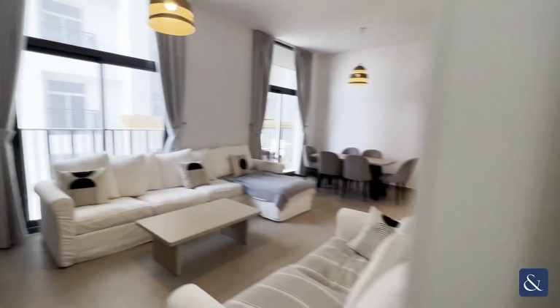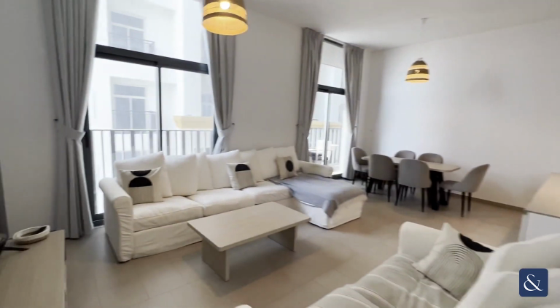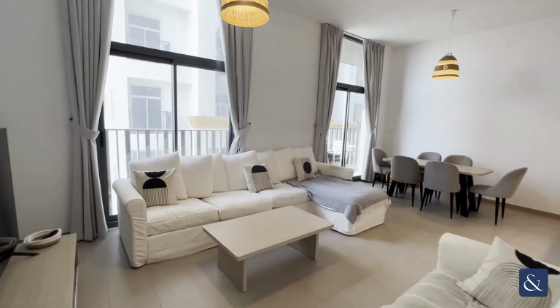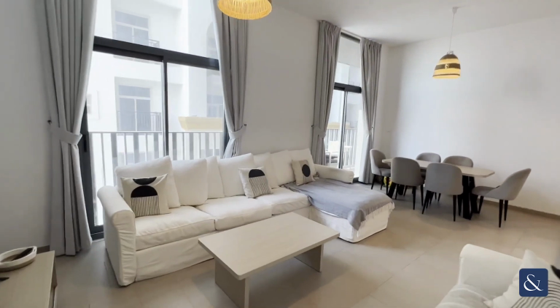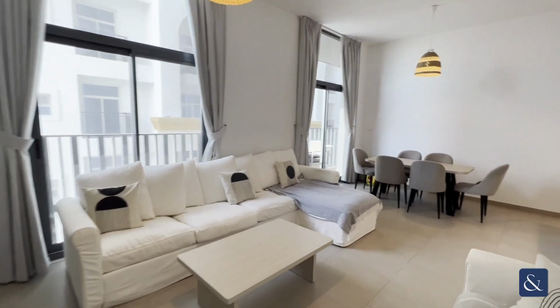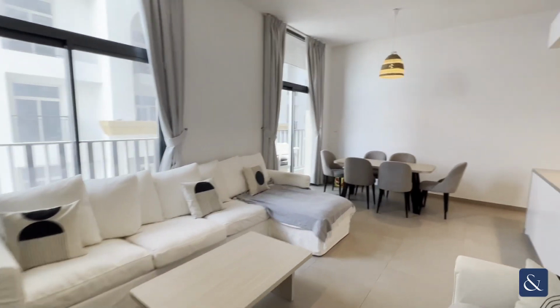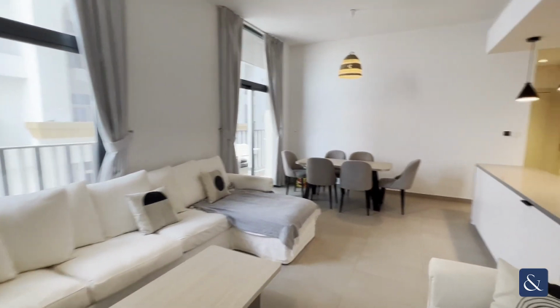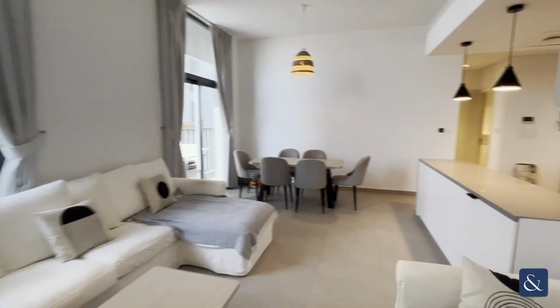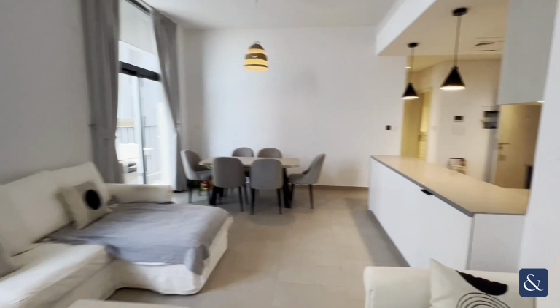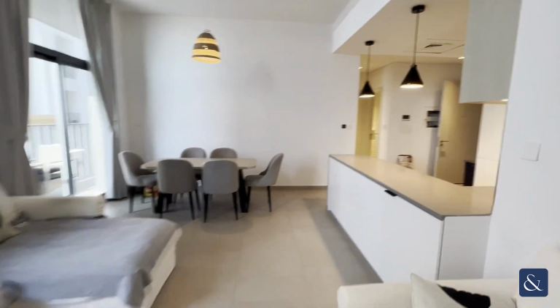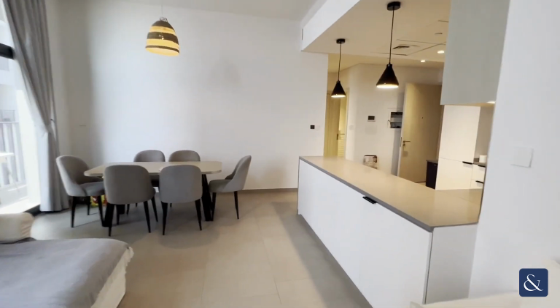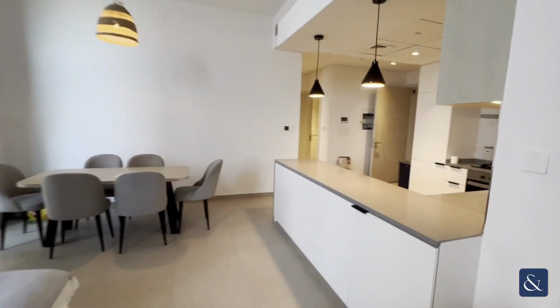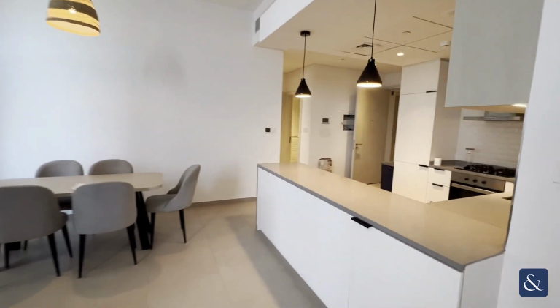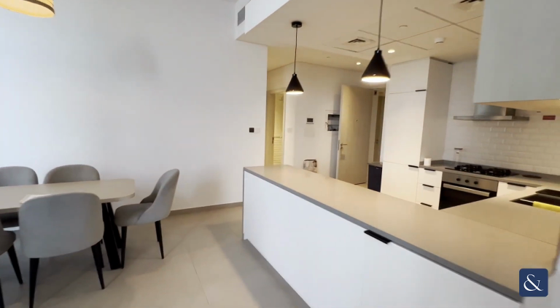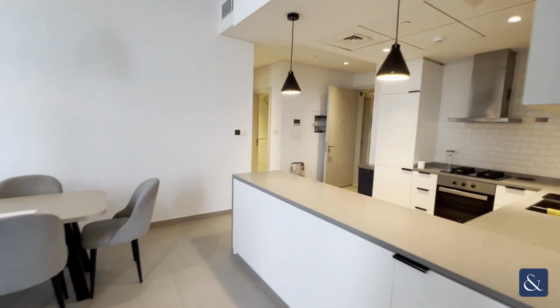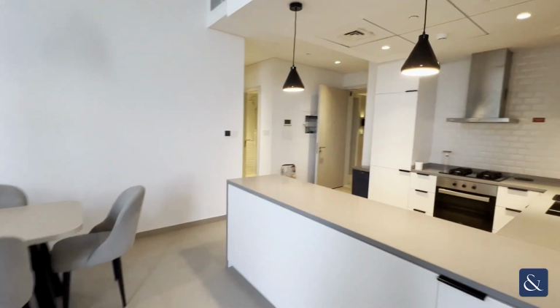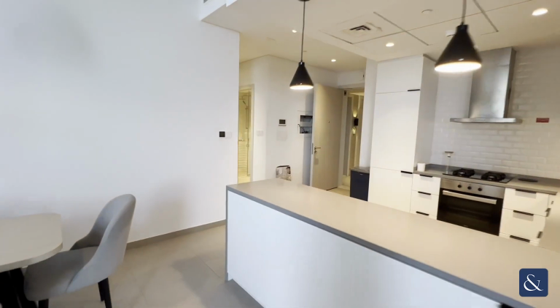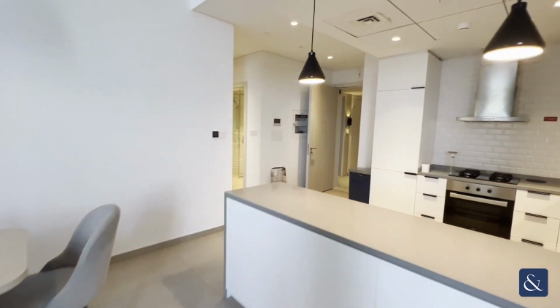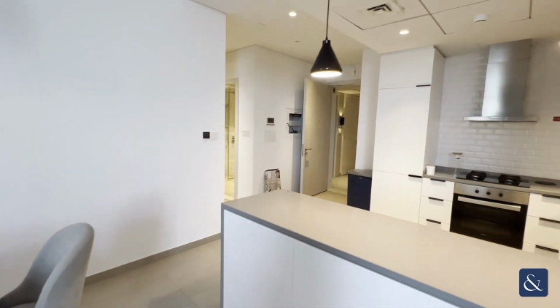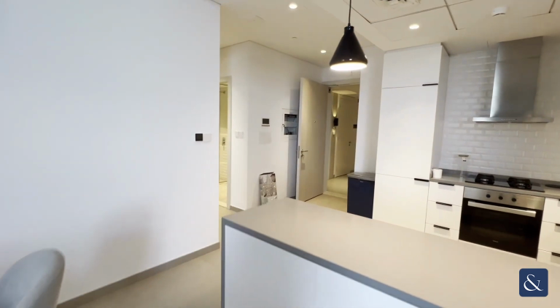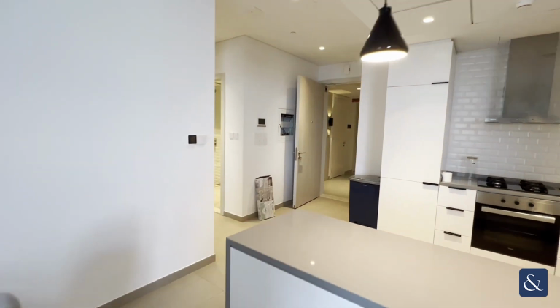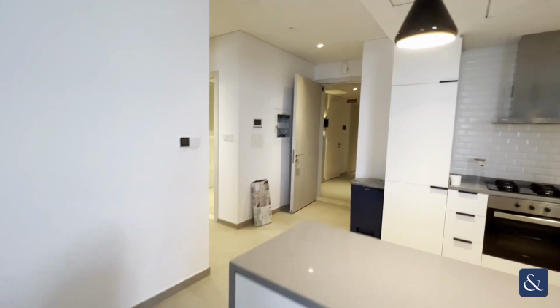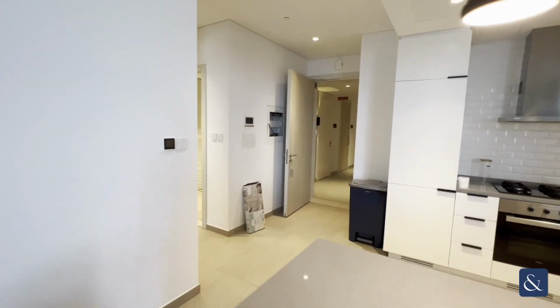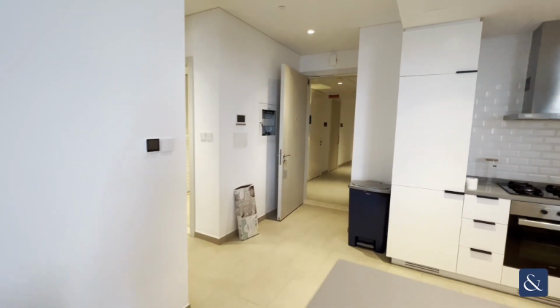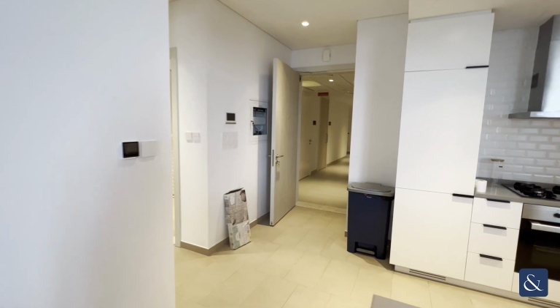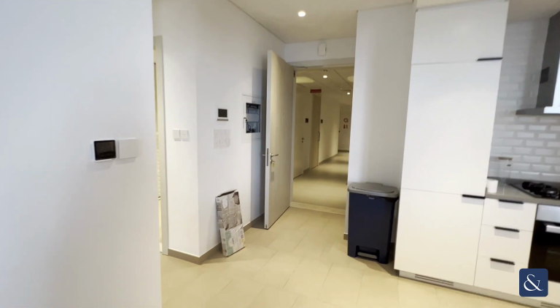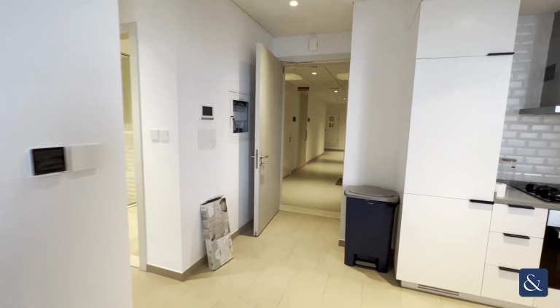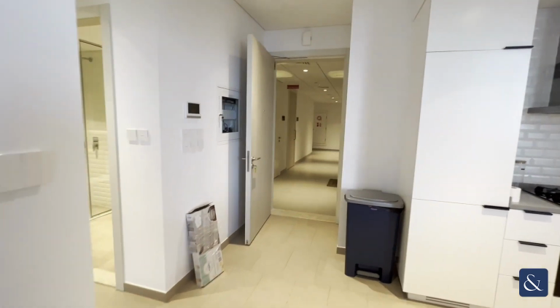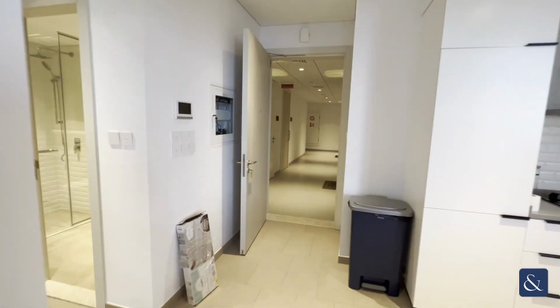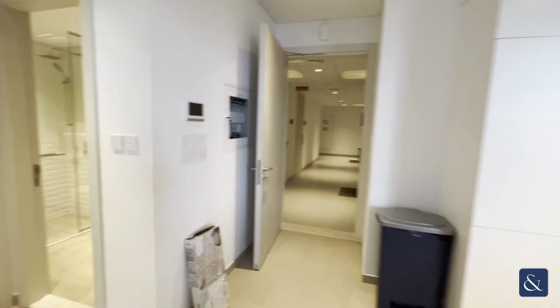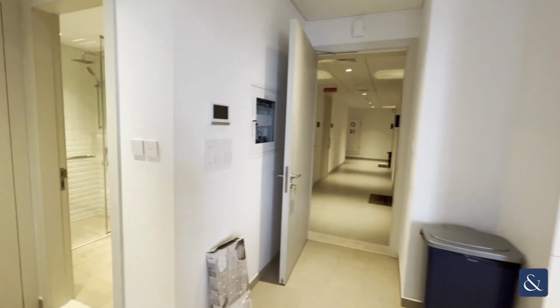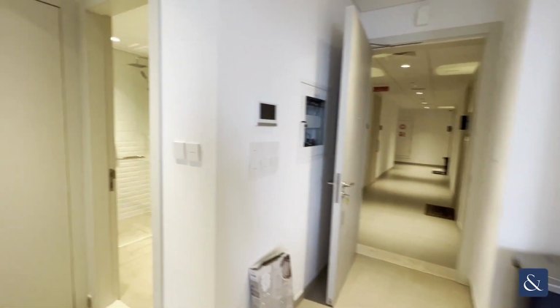Head back through the living area — as you can see, again light and bright — and loads of storage space in the kitchen. The kitchen comes with all appliances built in as well.